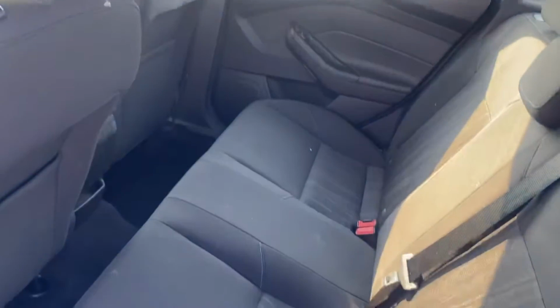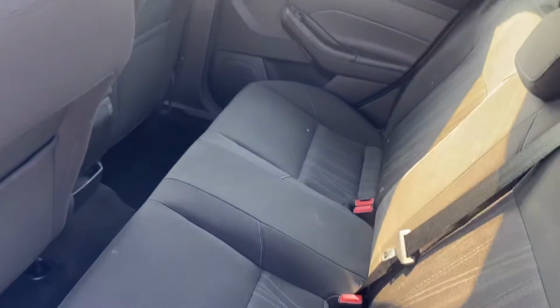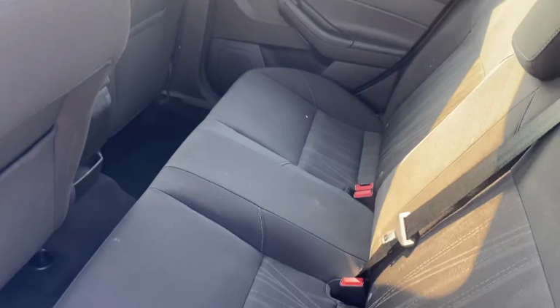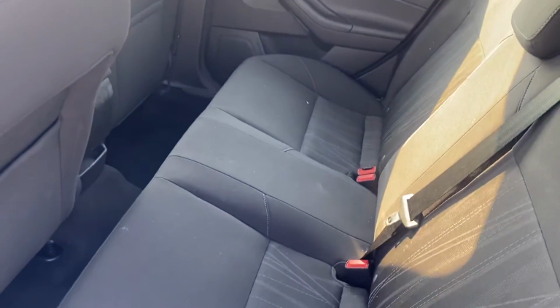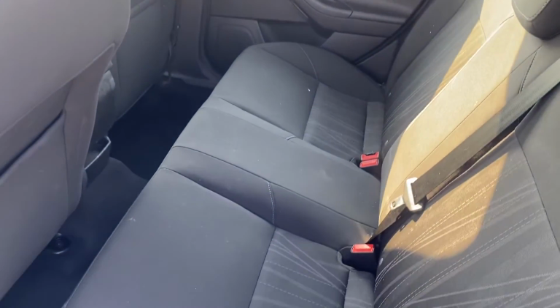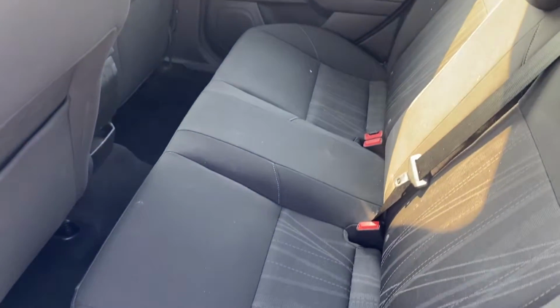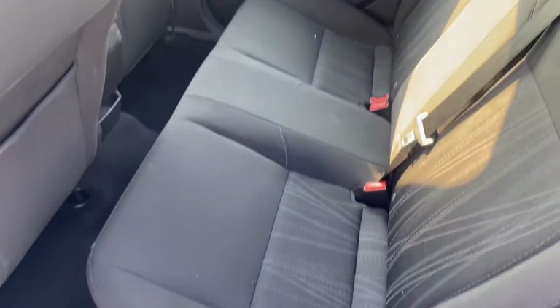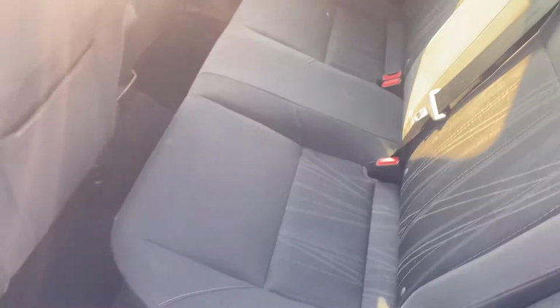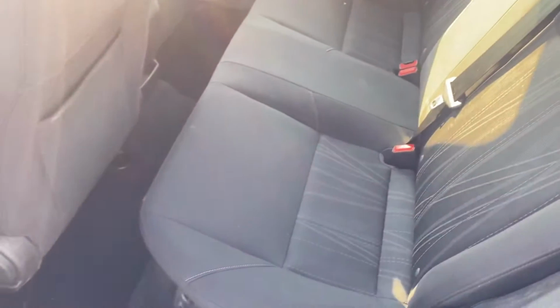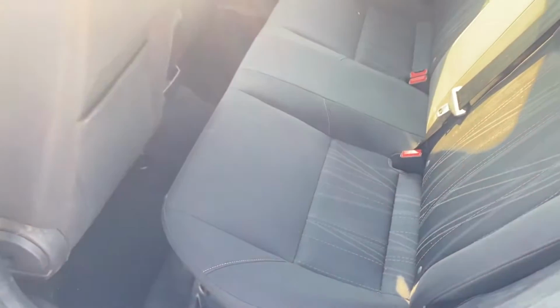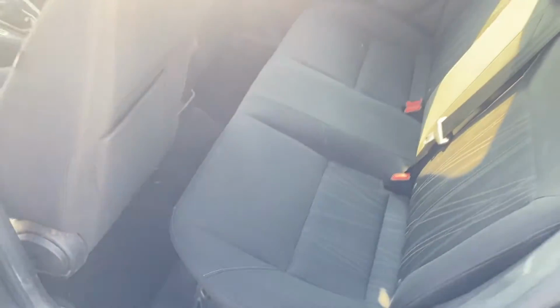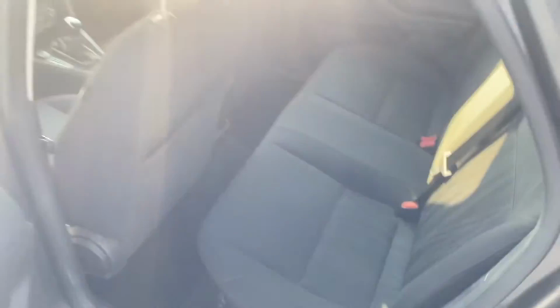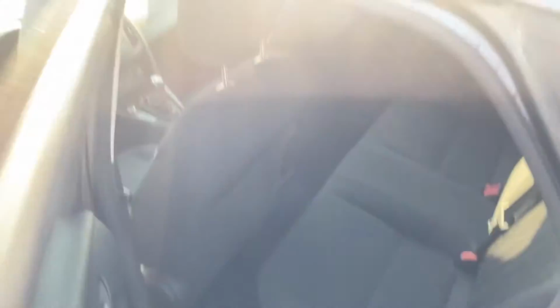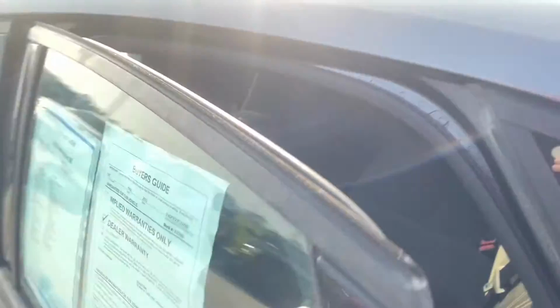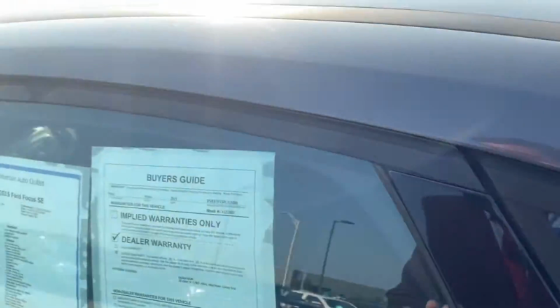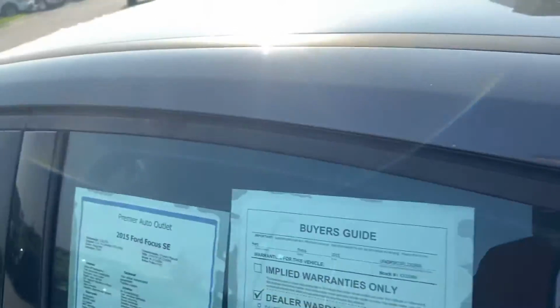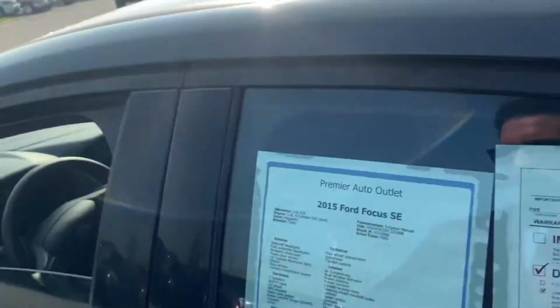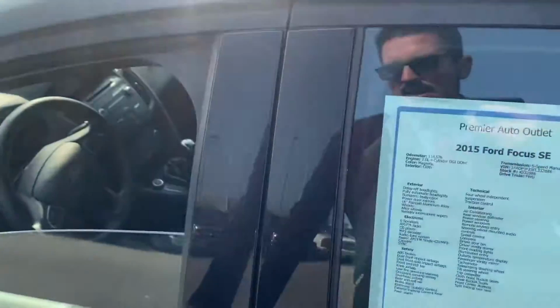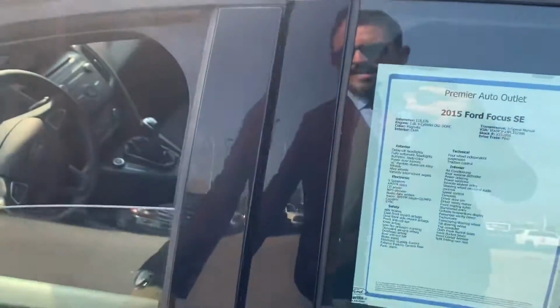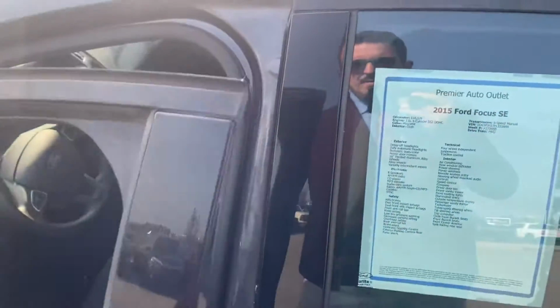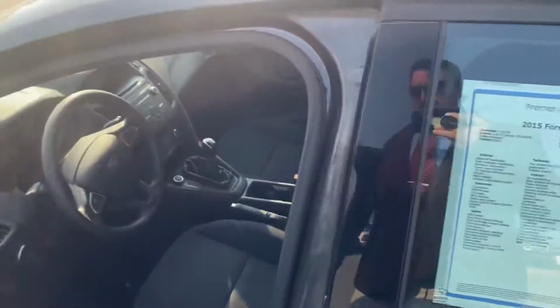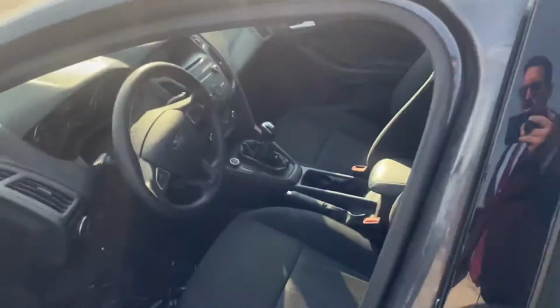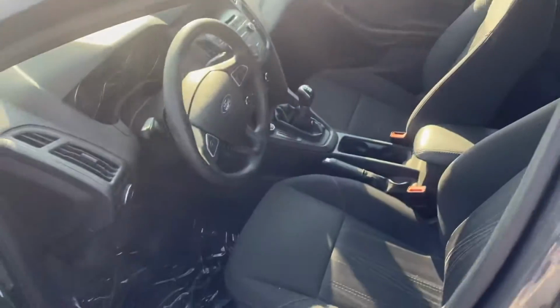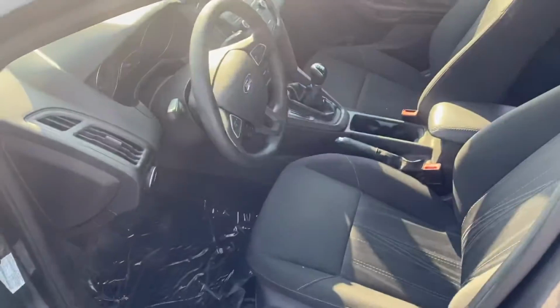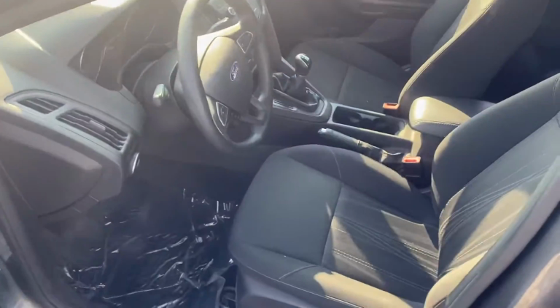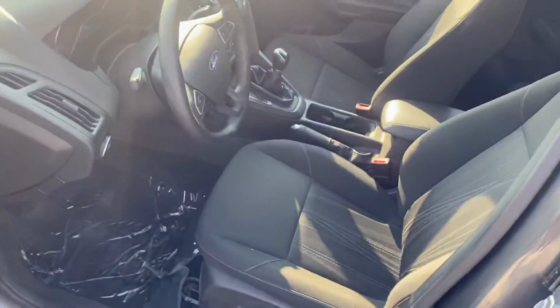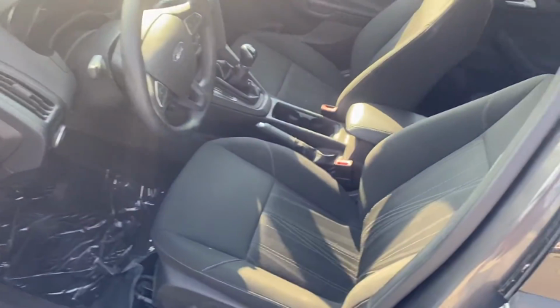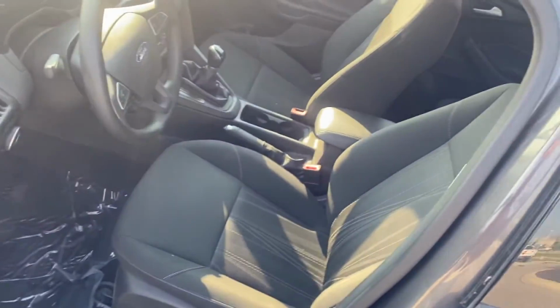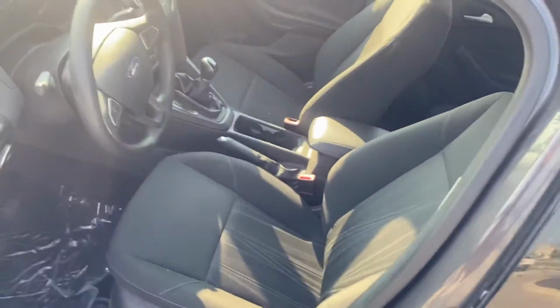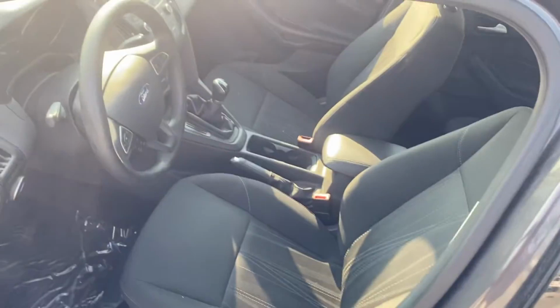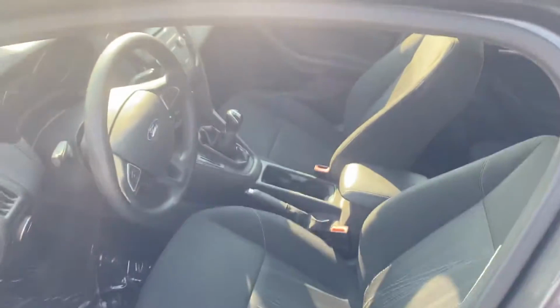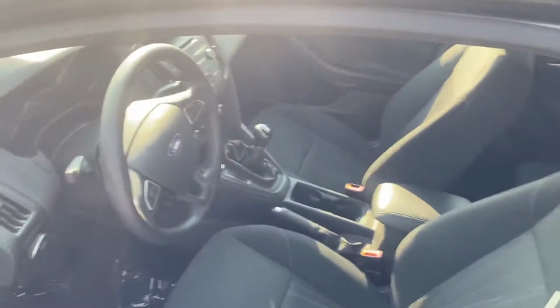Giving you an inside look here — no rips, no tears in the back seat. Front seat looking good.